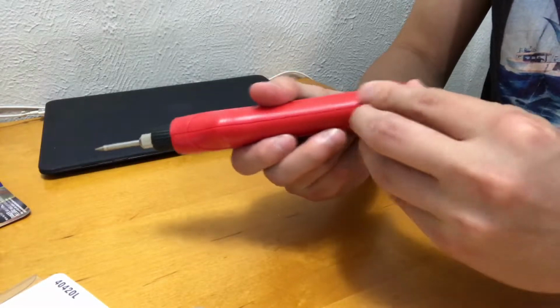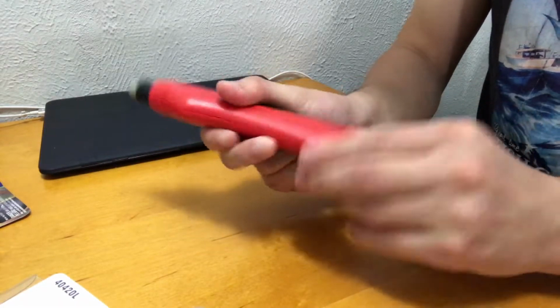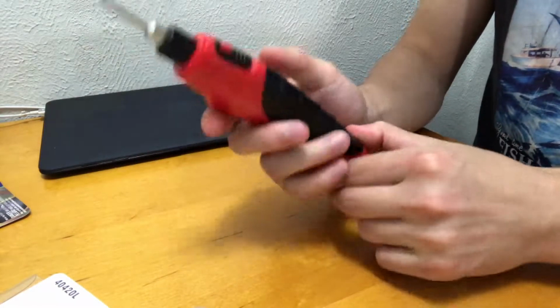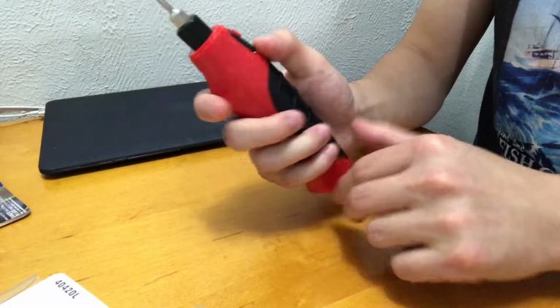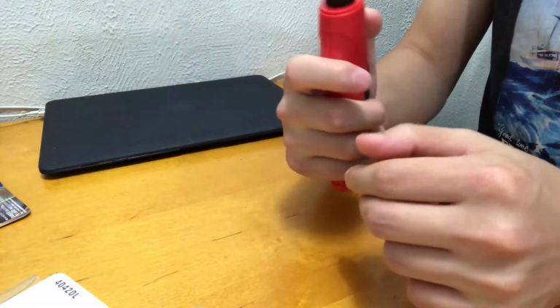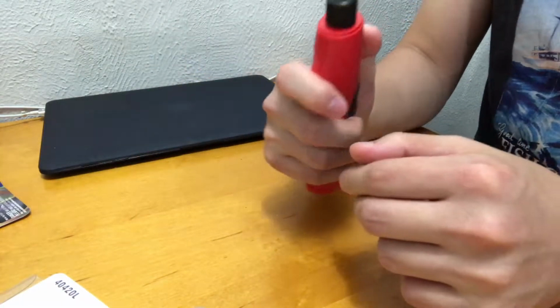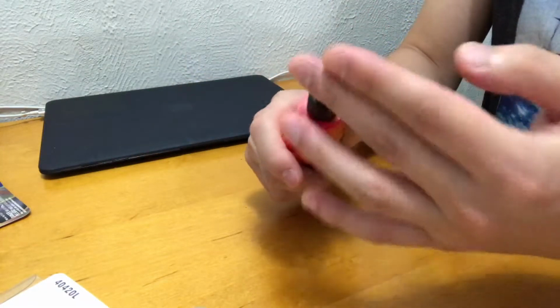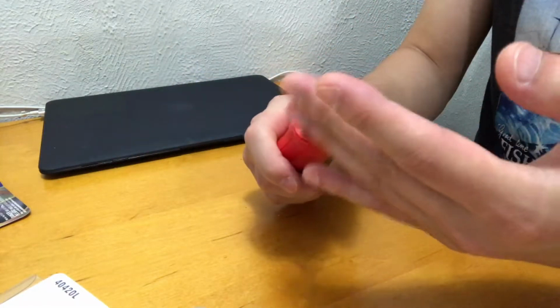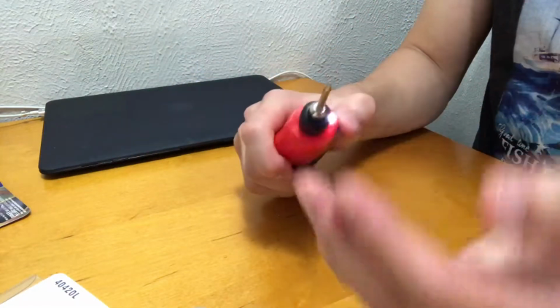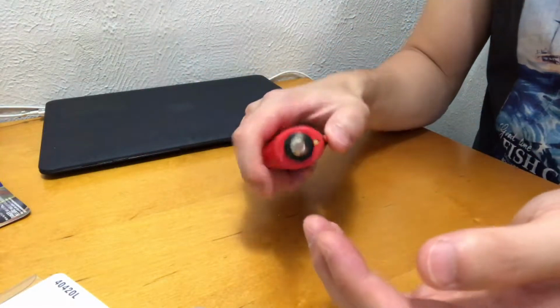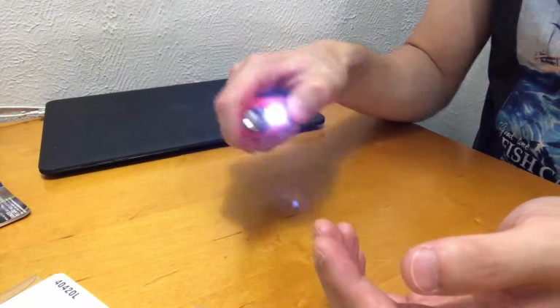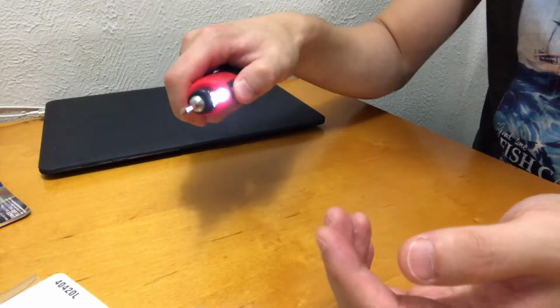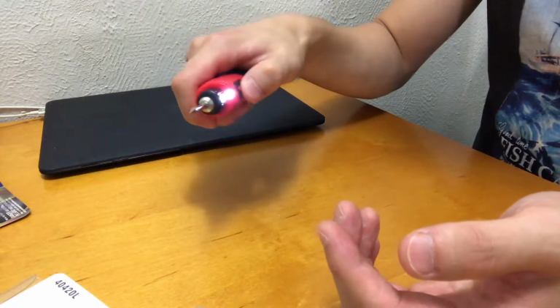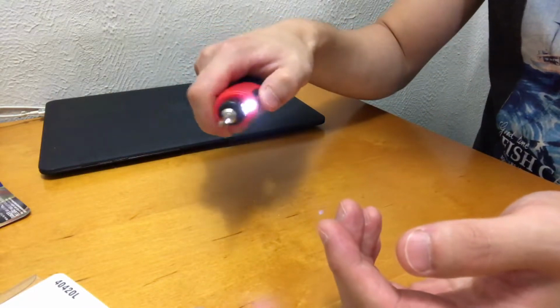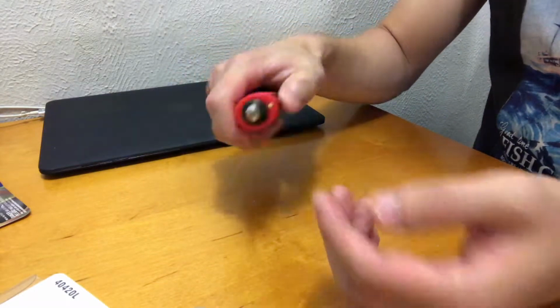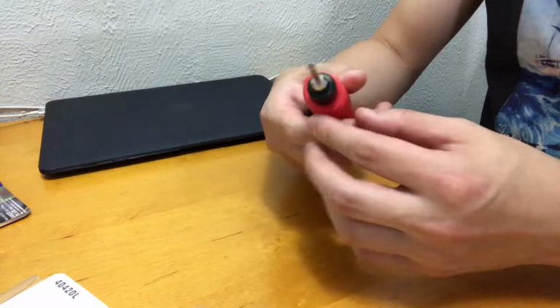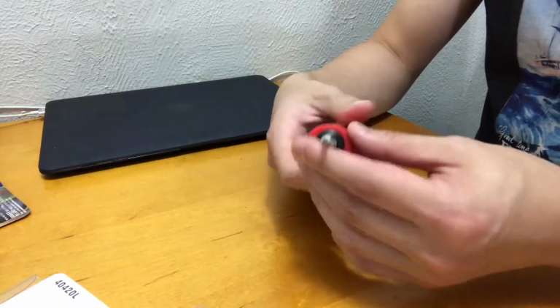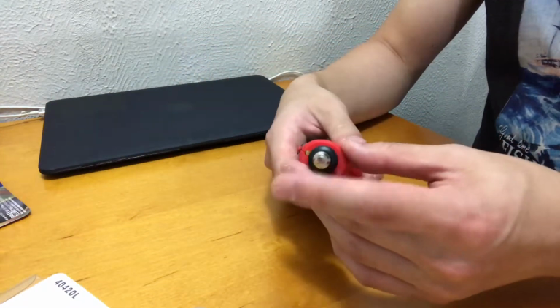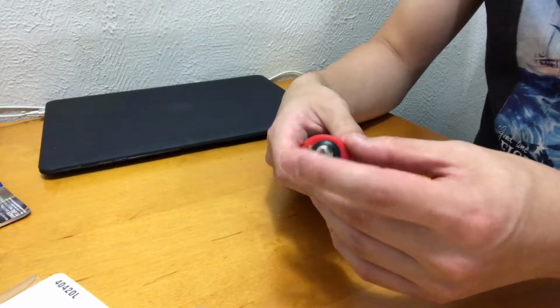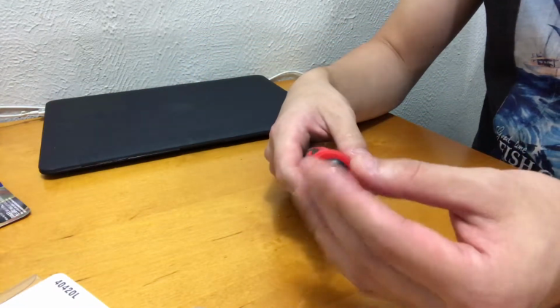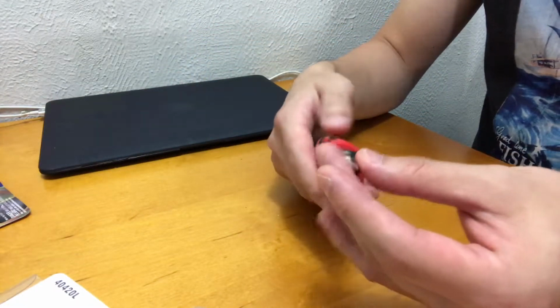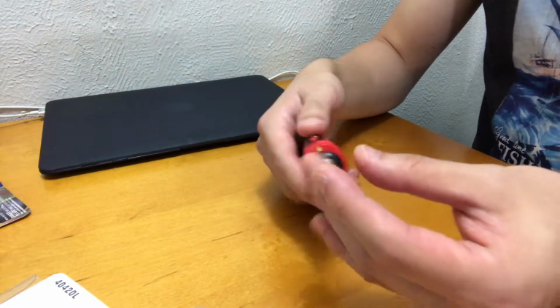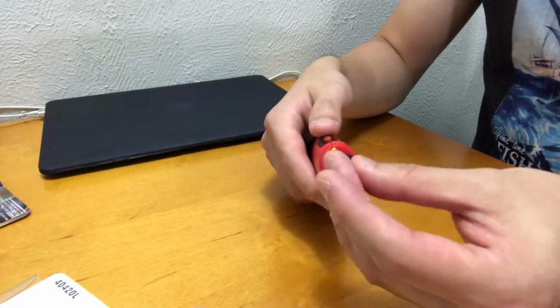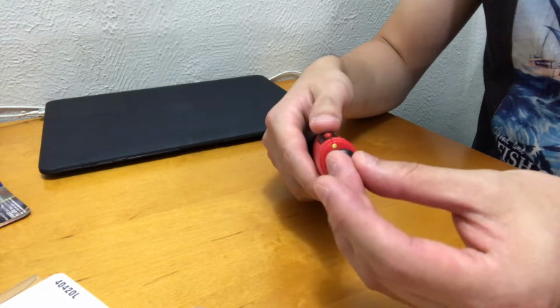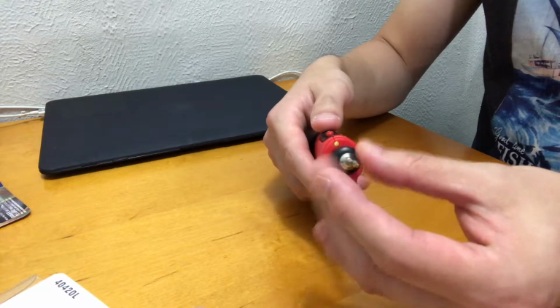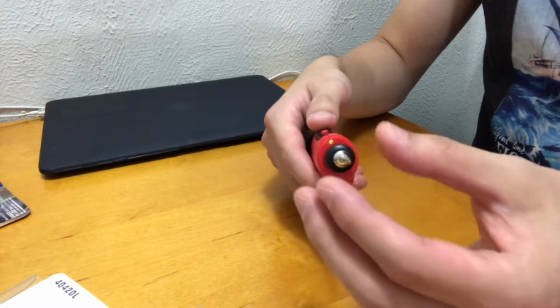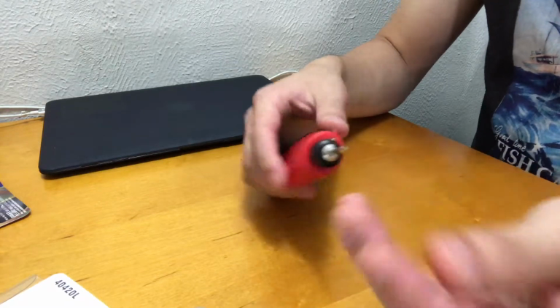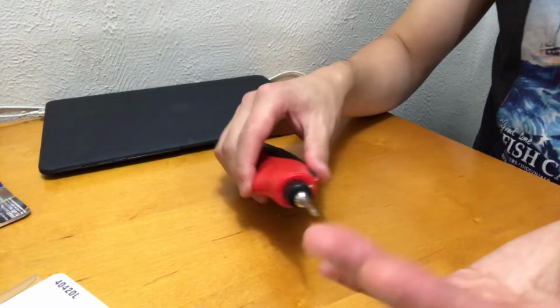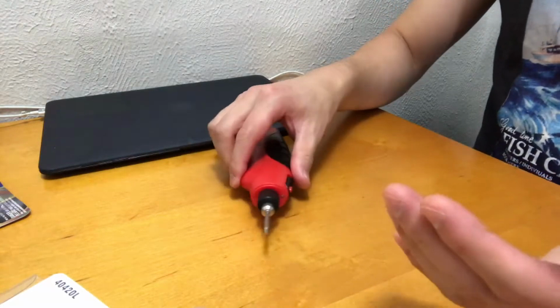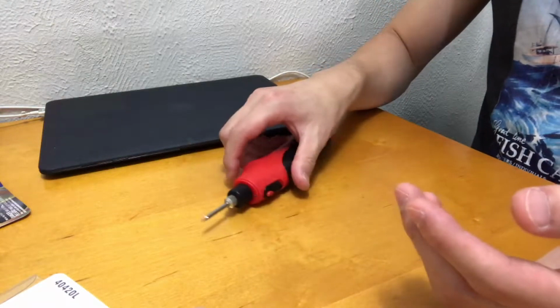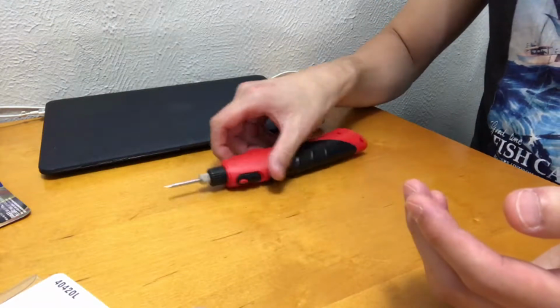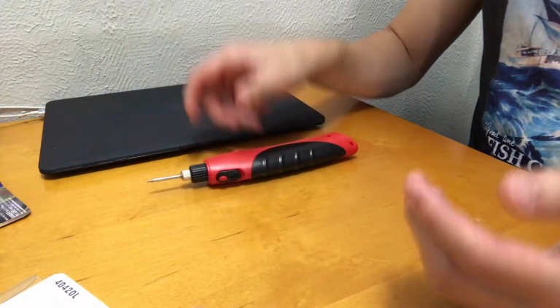Now let's close this and turn it on. LED is on — it's working. I put it on and wow, it gets really hot instantly.